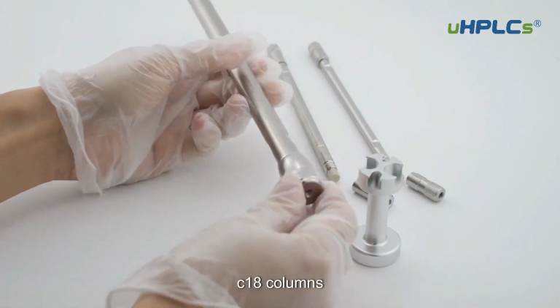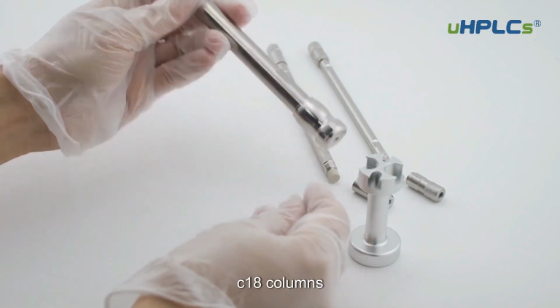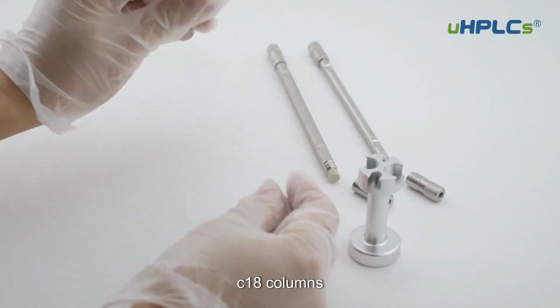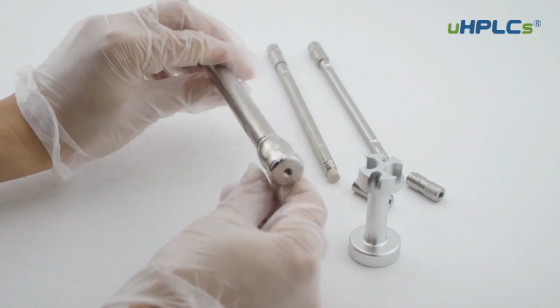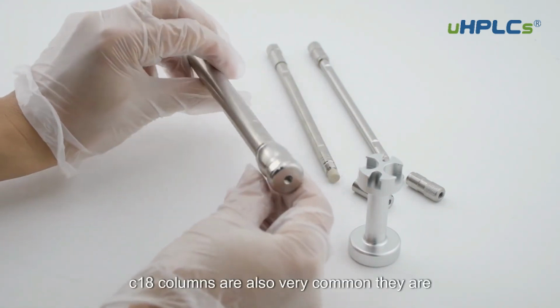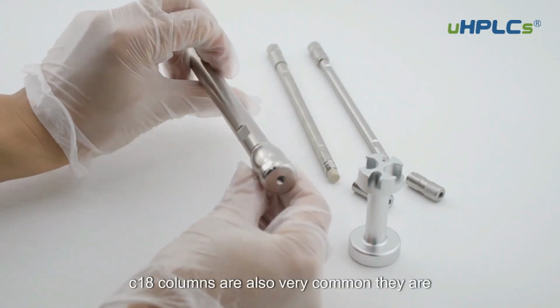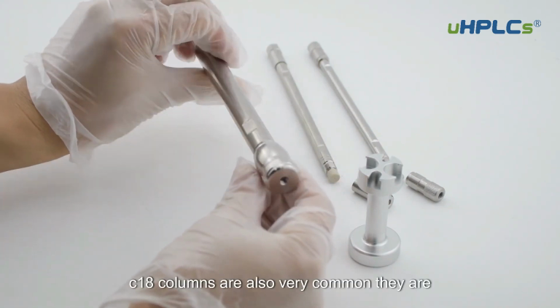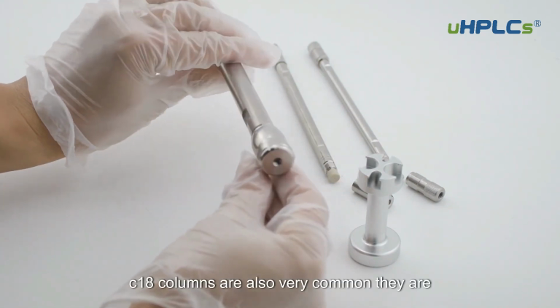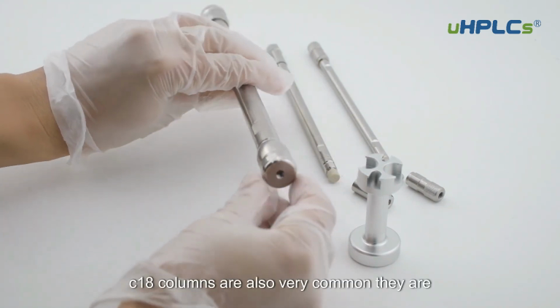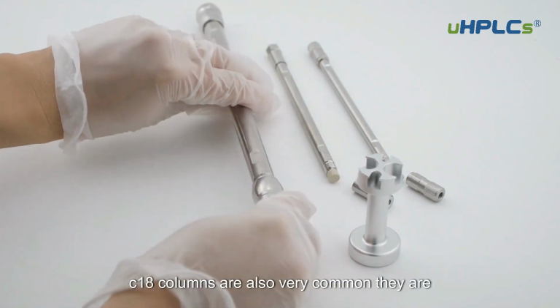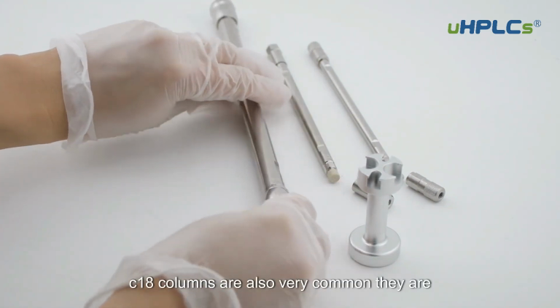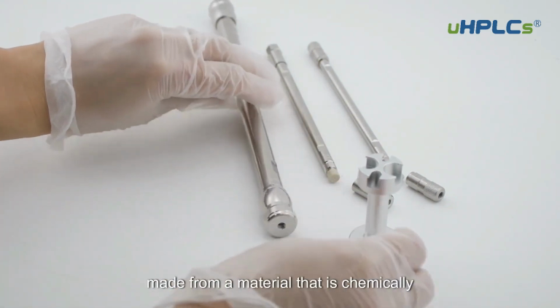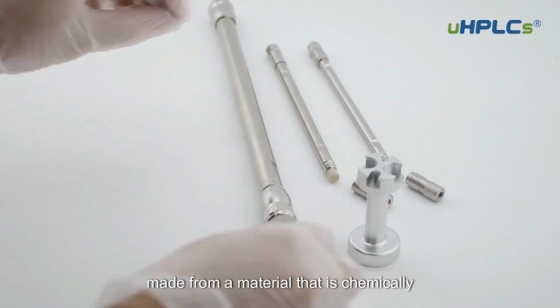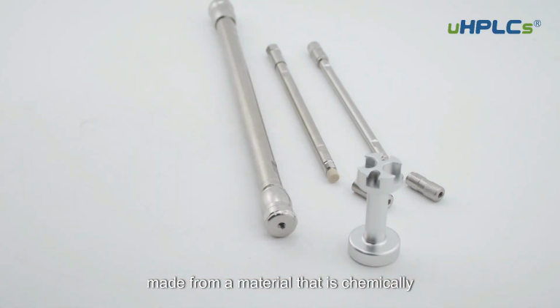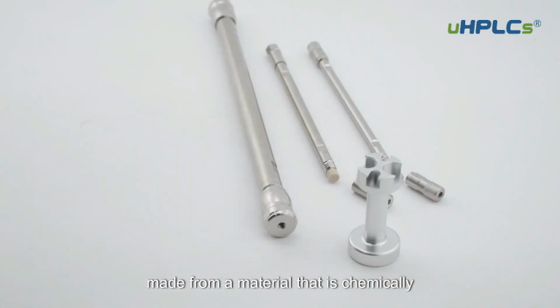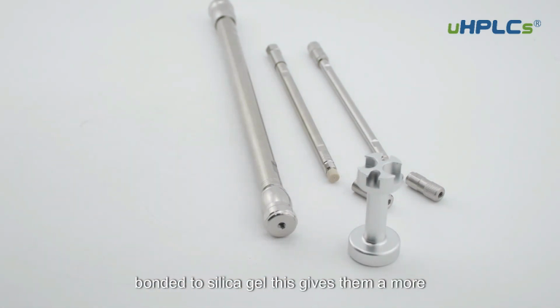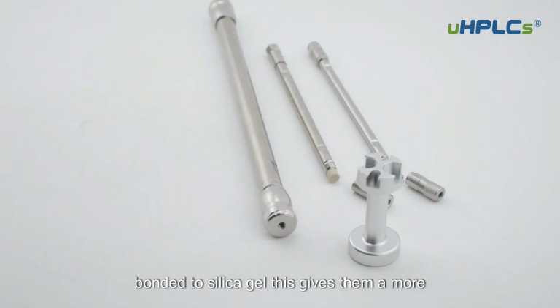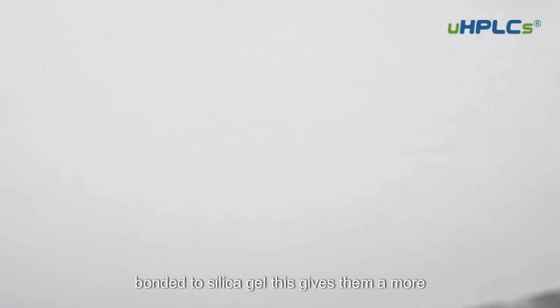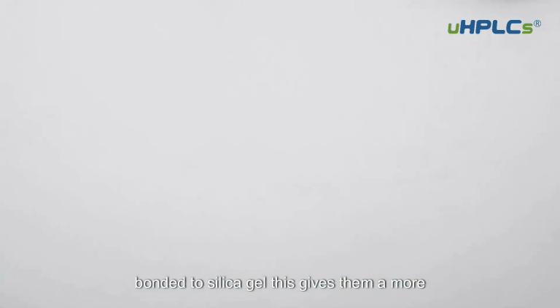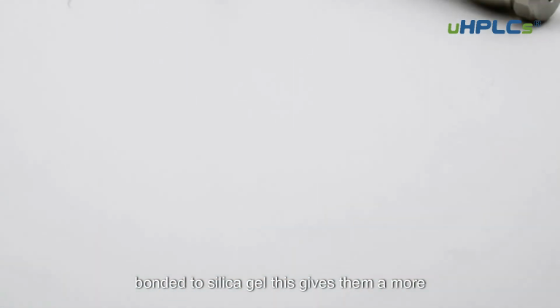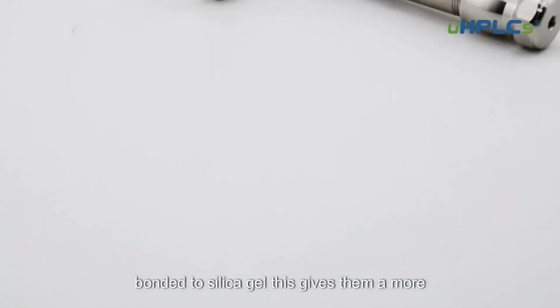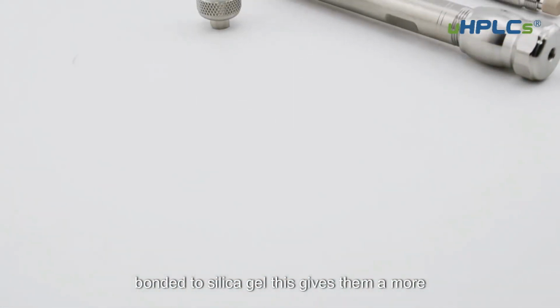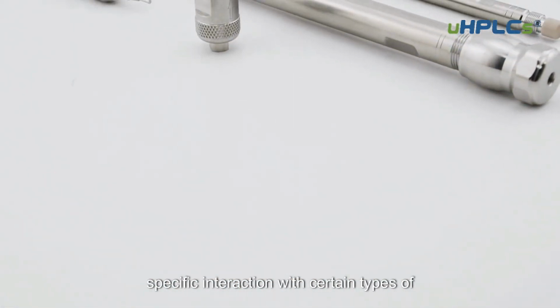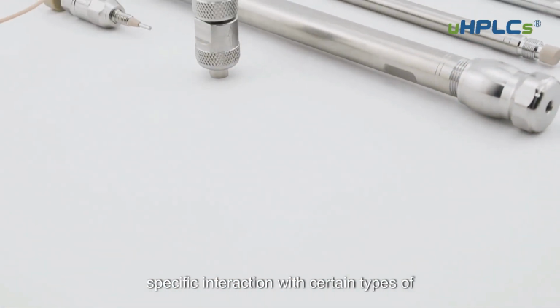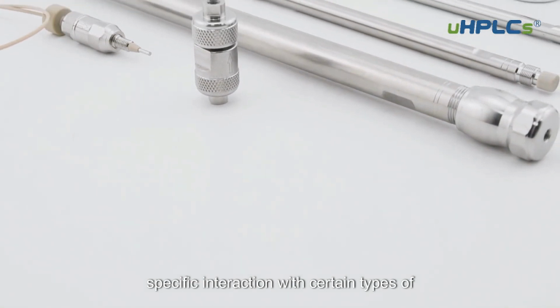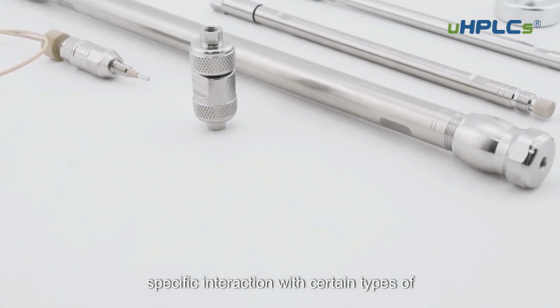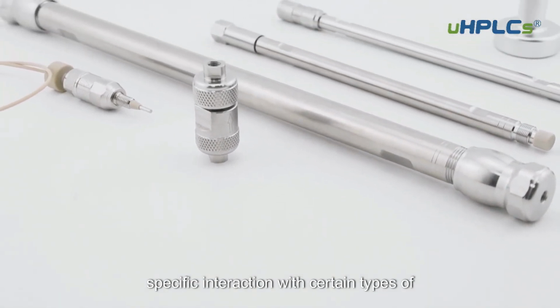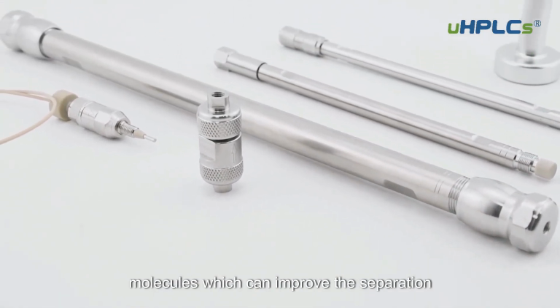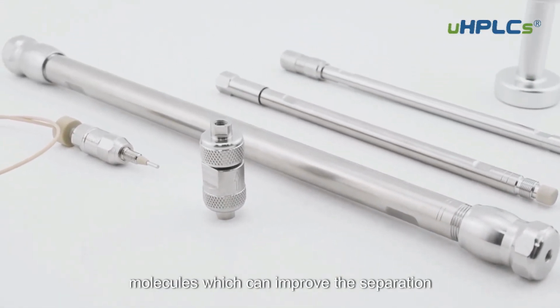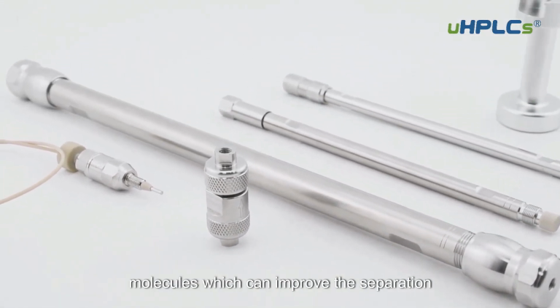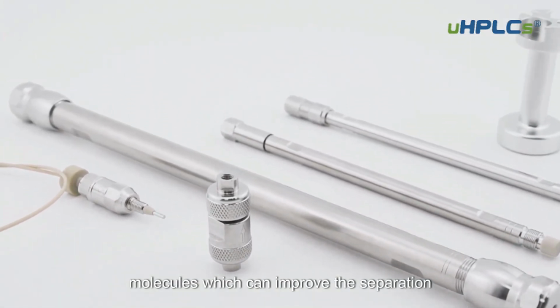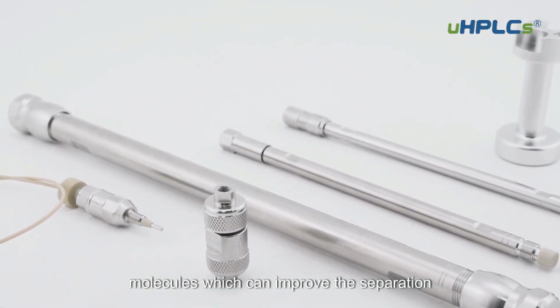C18 columns are also very common. They are made from a material that is chemically bonded to silica gel. This gives them a more specific interaction with certain types of molecules, which can improve the separation.